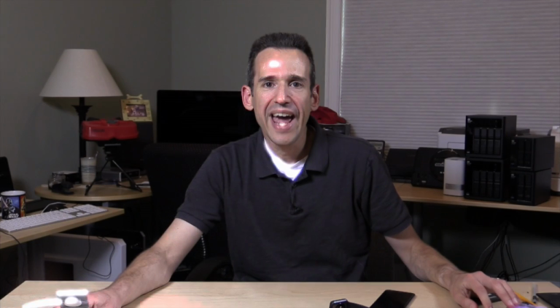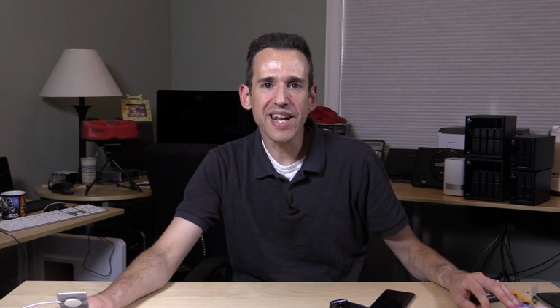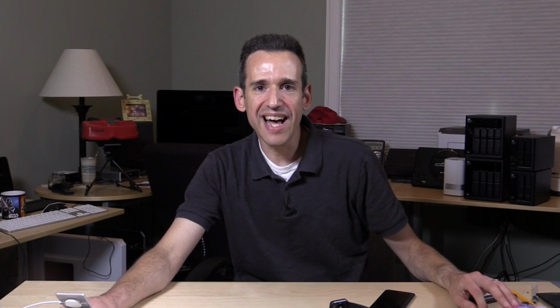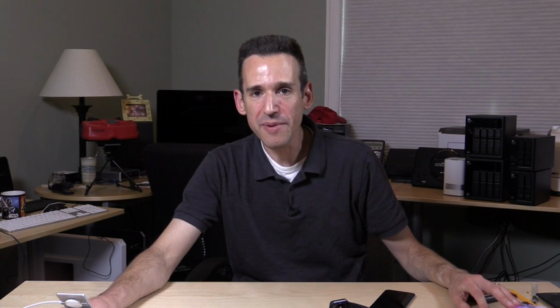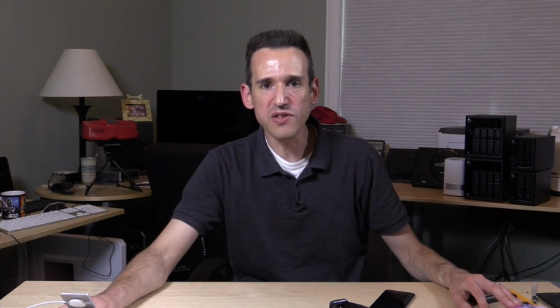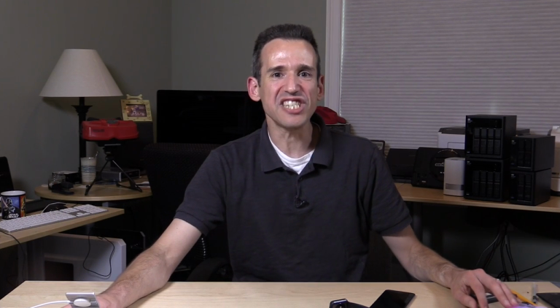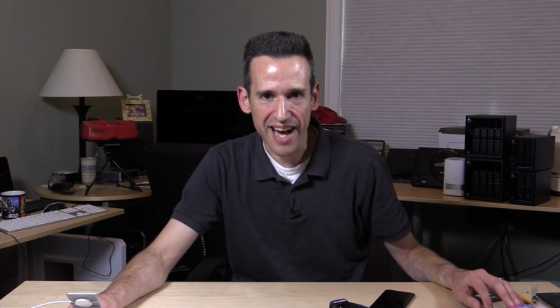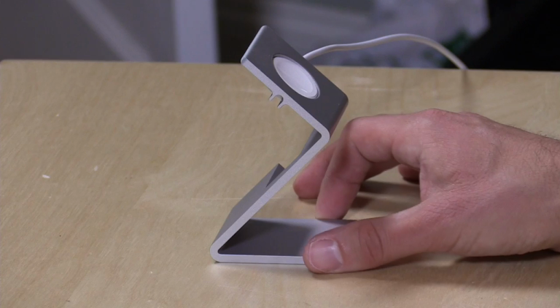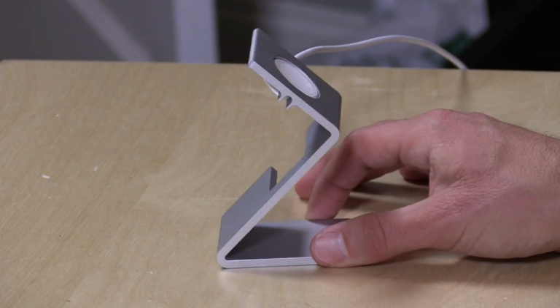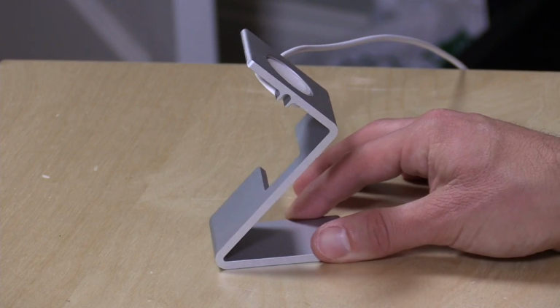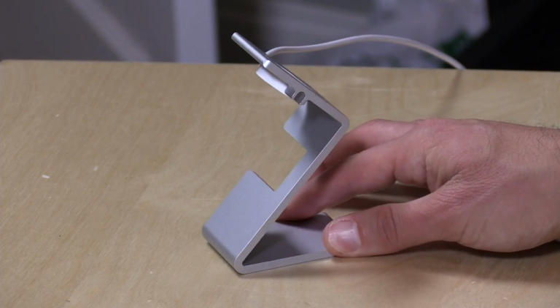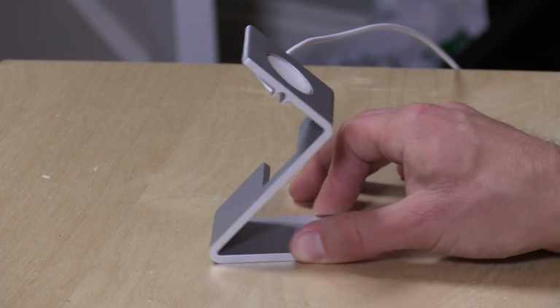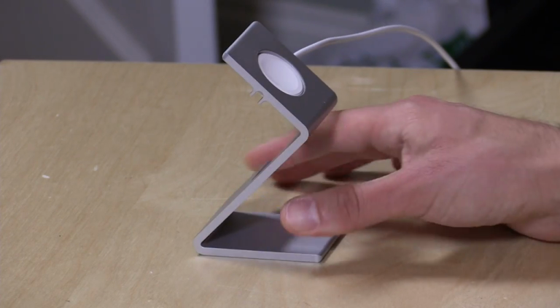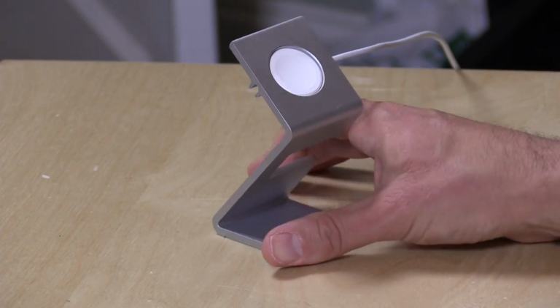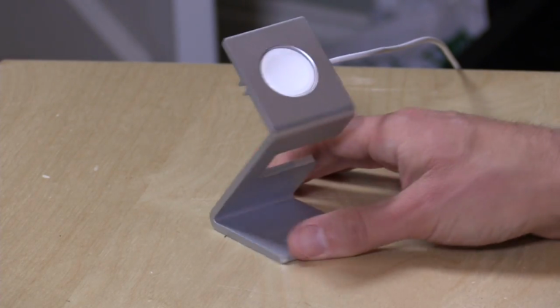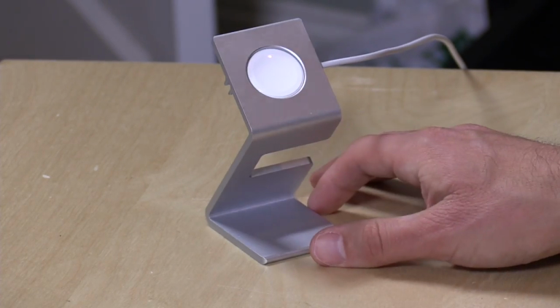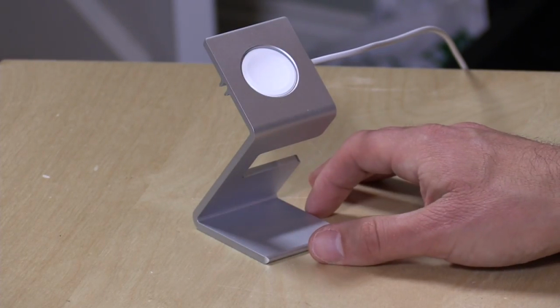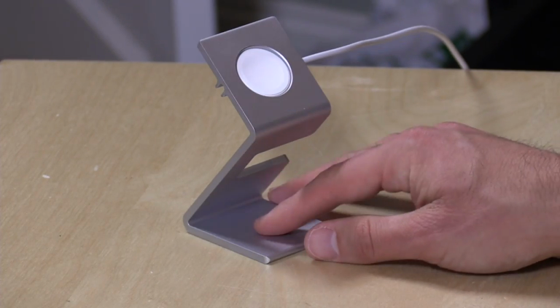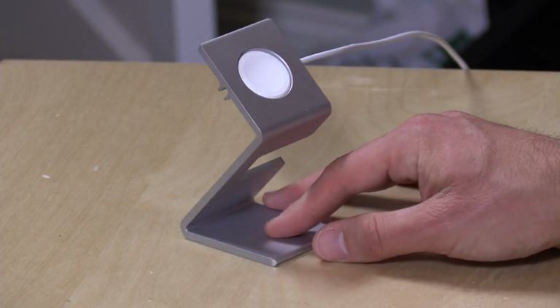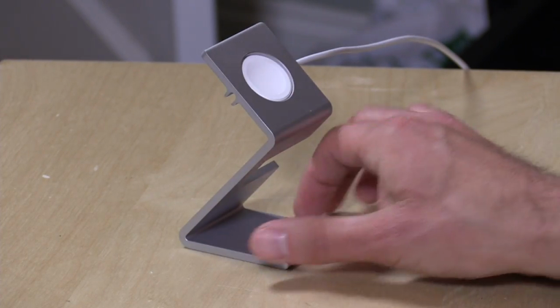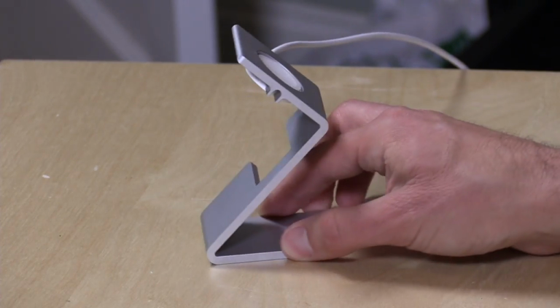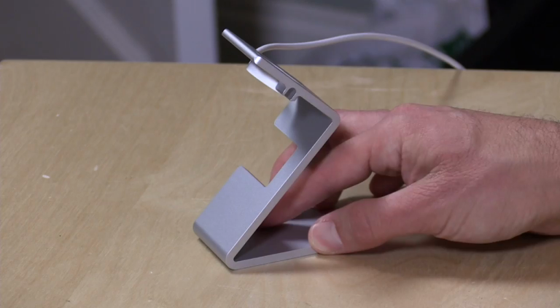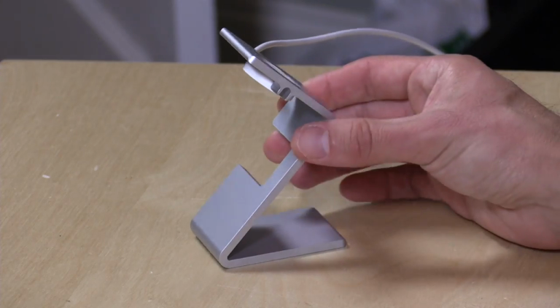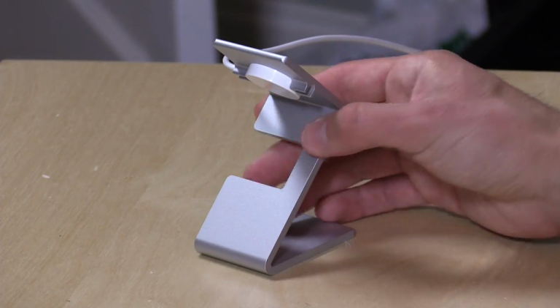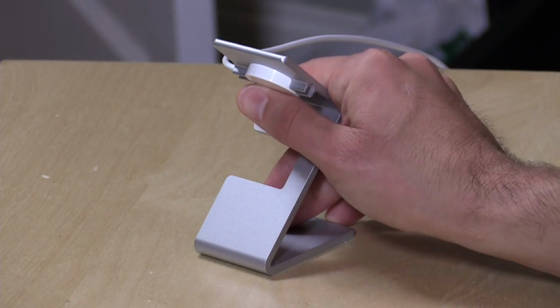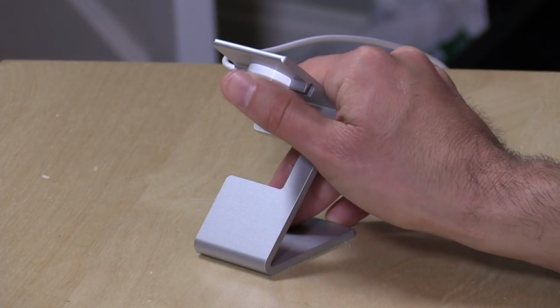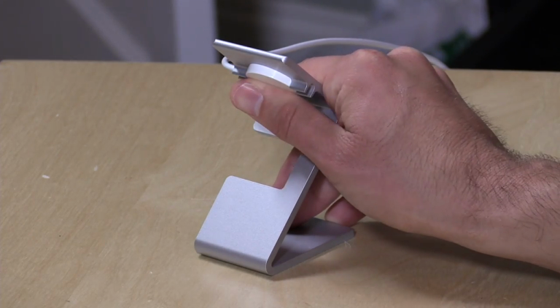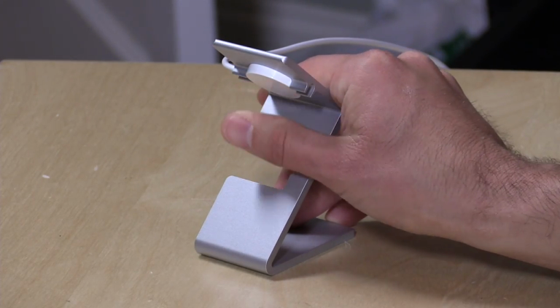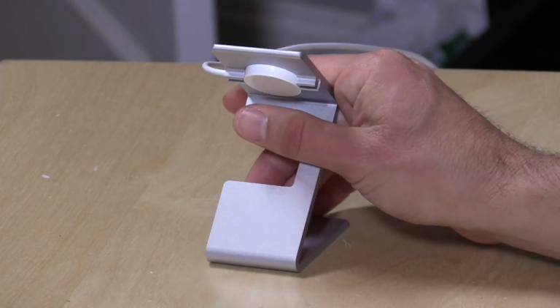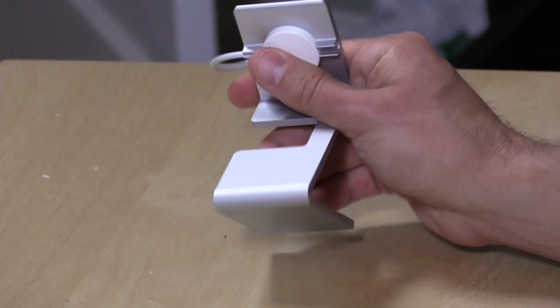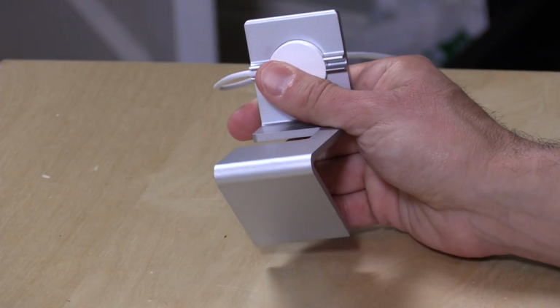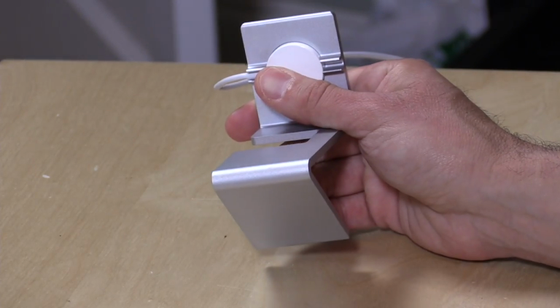Hey everybody, it's Lon Seidman. The folks from HEDocs reached out to see if I'd be interested in checking out their Apple Watch charging stand, and I said sure, why not — I got an Apple Watch, I'd be happy to take a look. So this is it here — it's got a little spot for your charging puck.